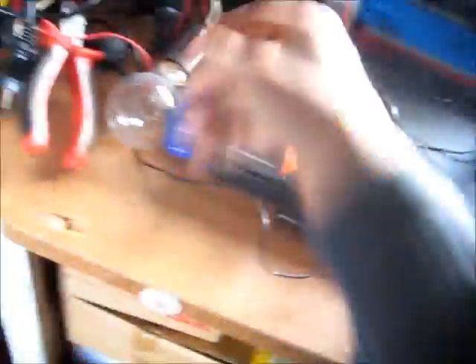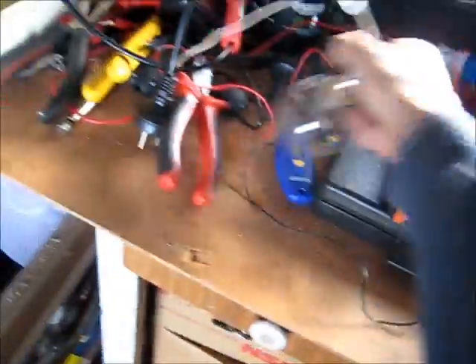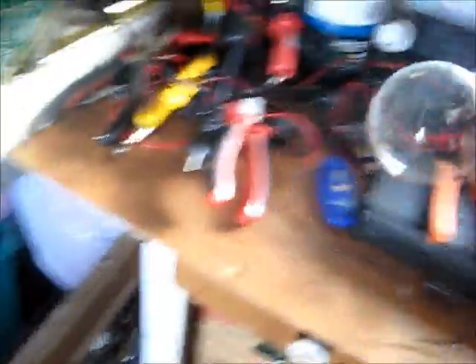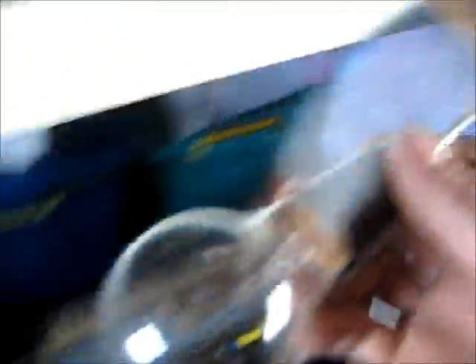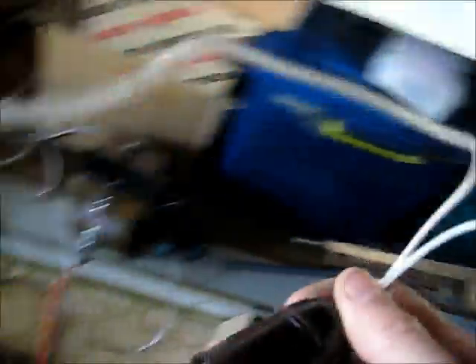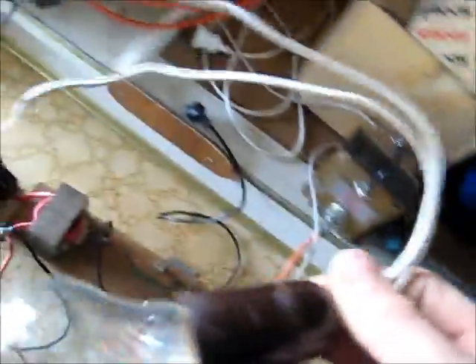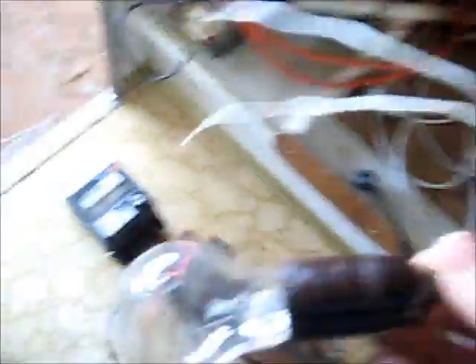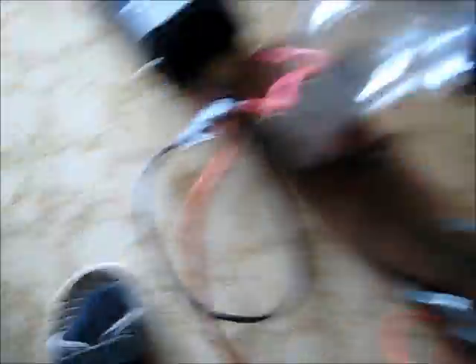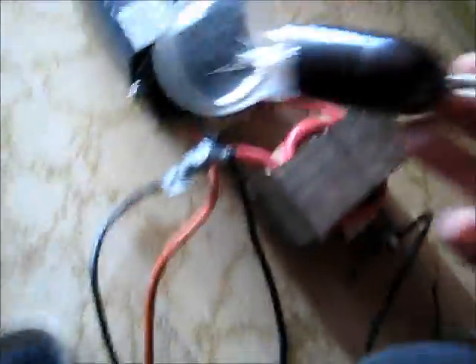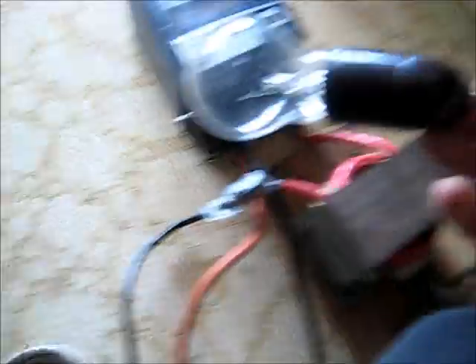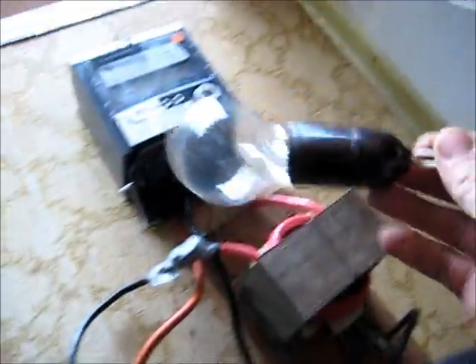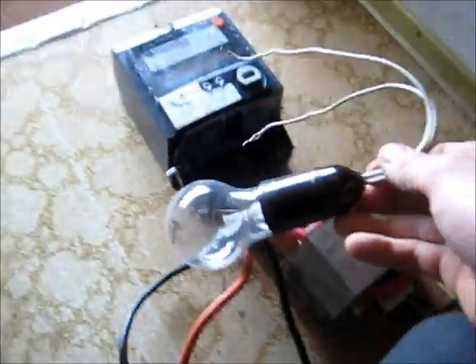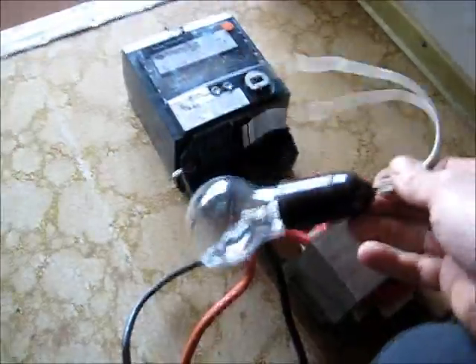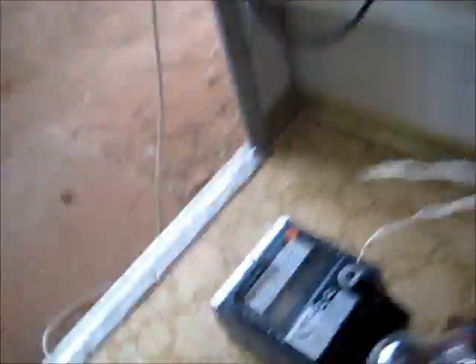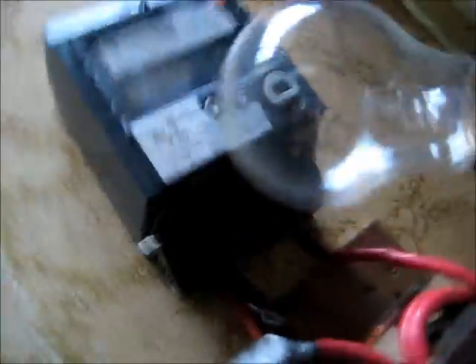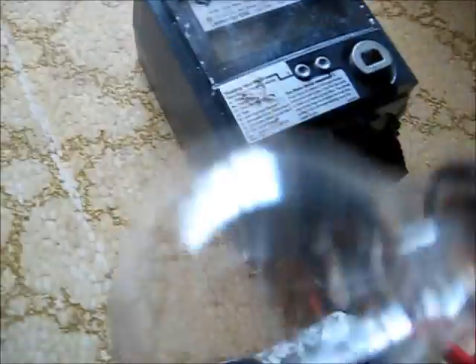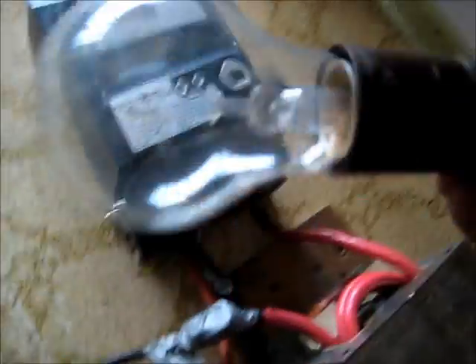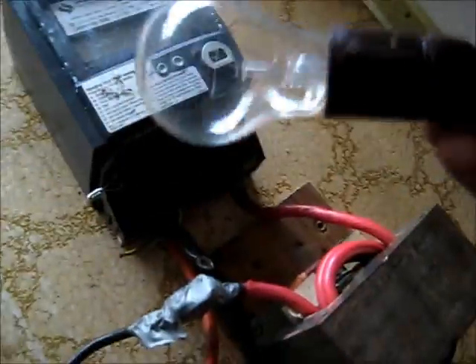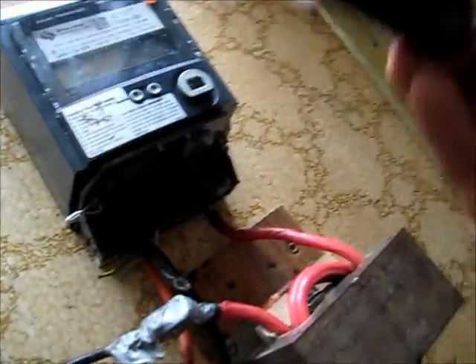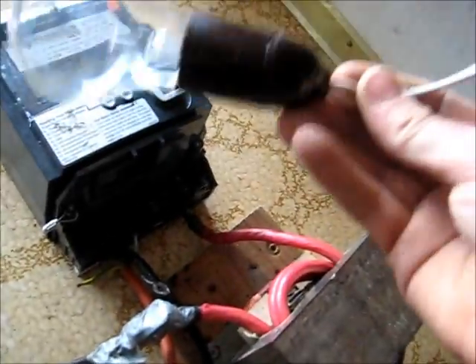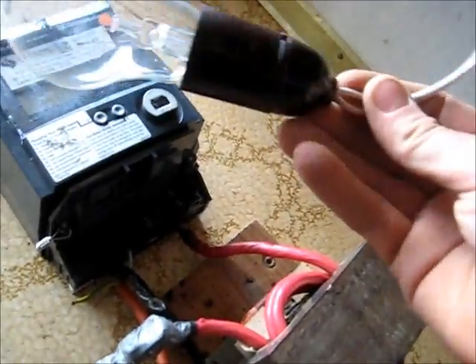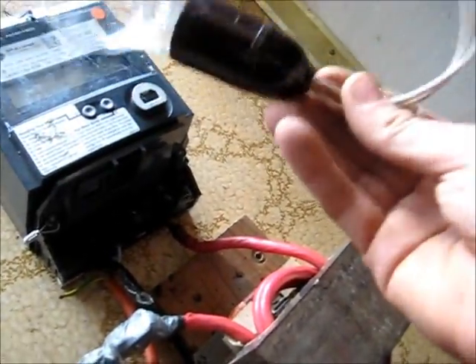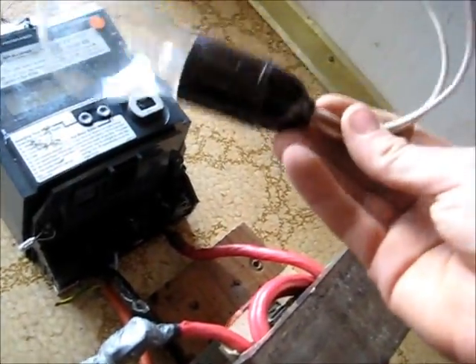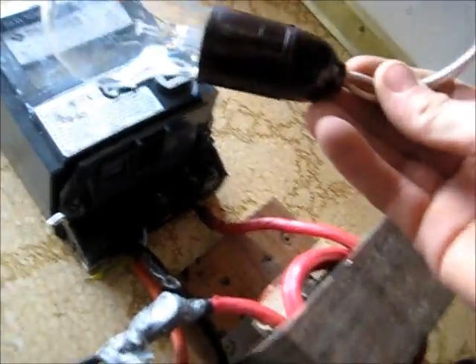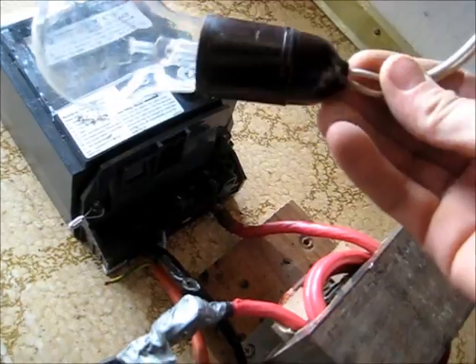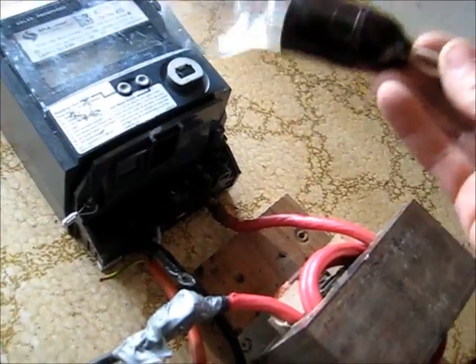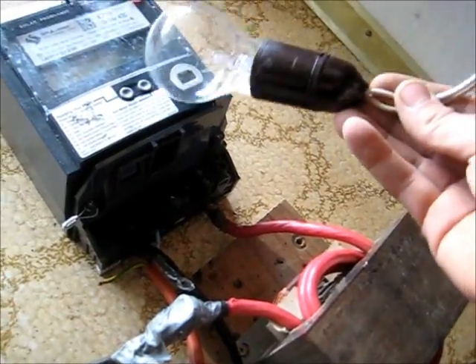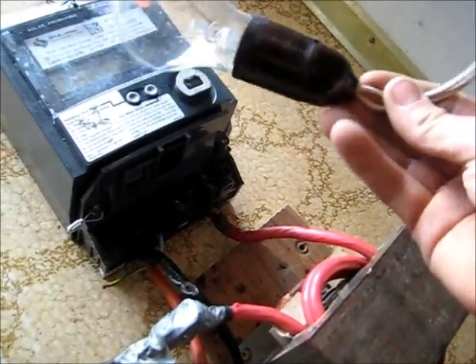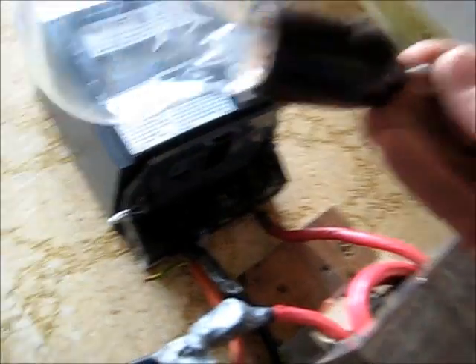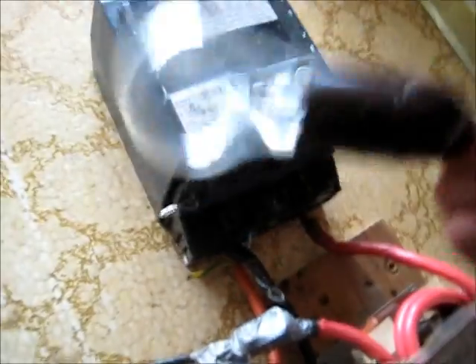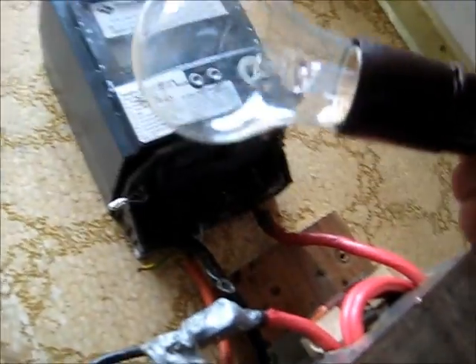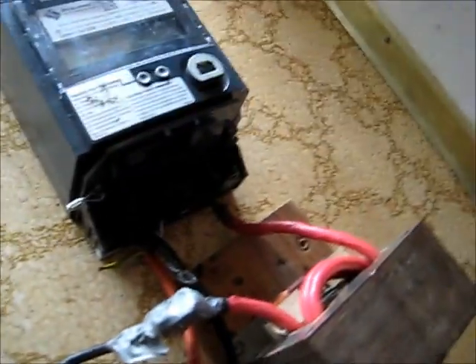G'day viewers. I'm going to try and hook up a load in the smart meter as normal. Let's put a light bulb in there. Maybe this will trick it into thinking it's actually a load on there, like hooked up to a house. And maybe it might do something a little different.